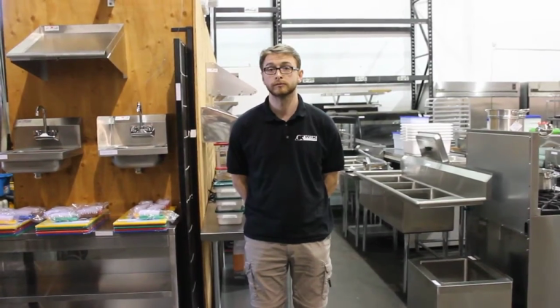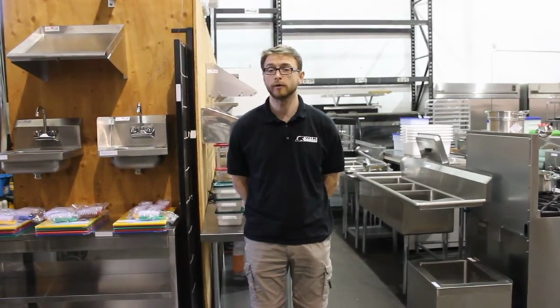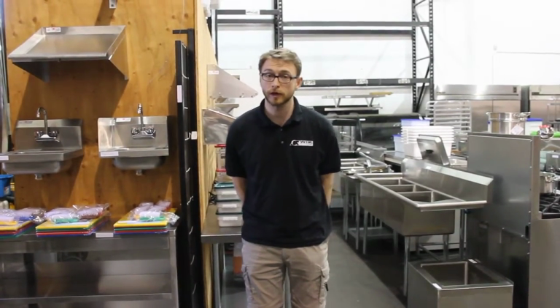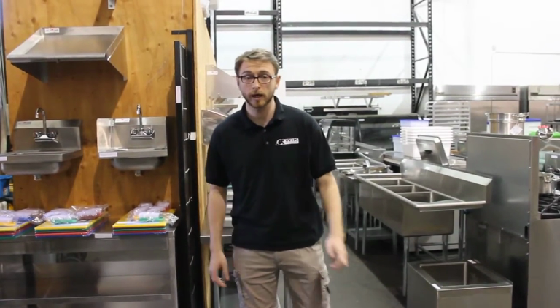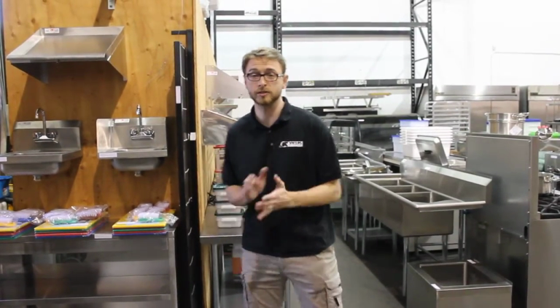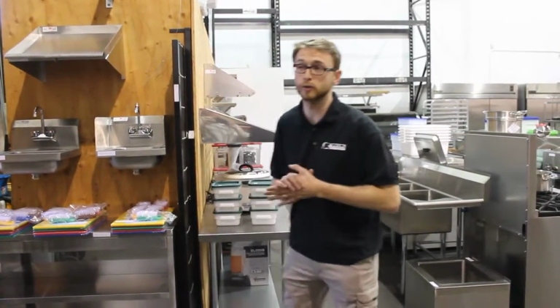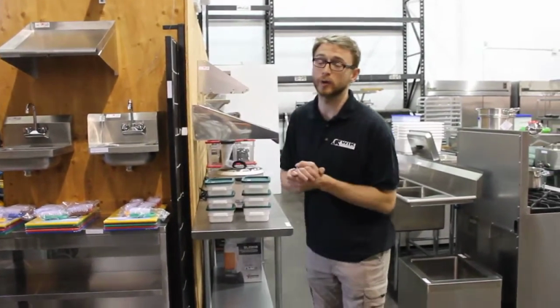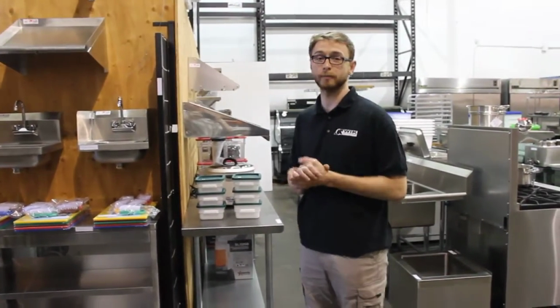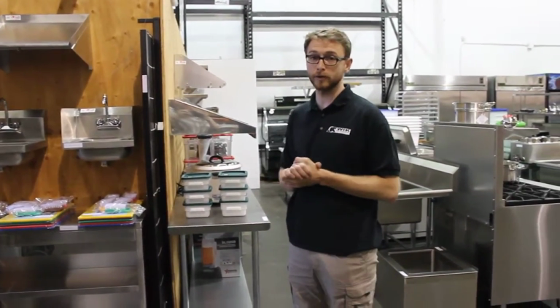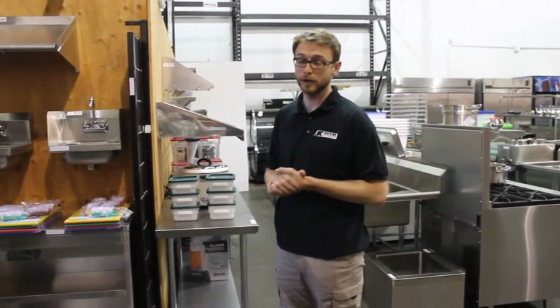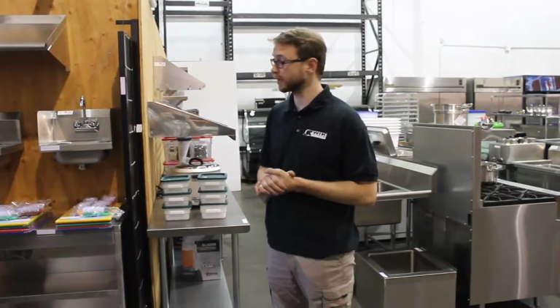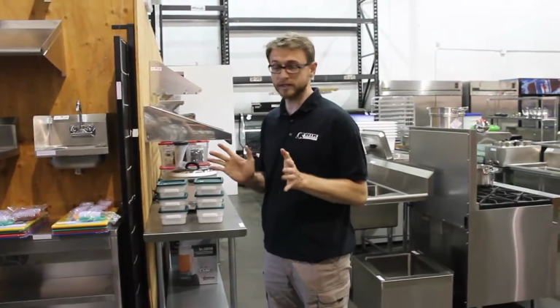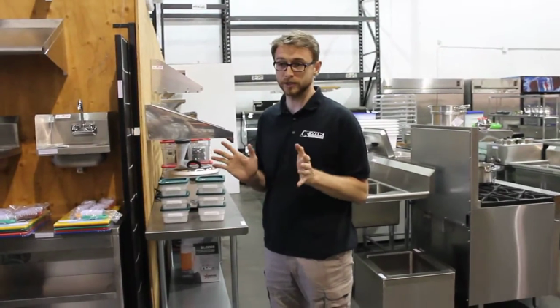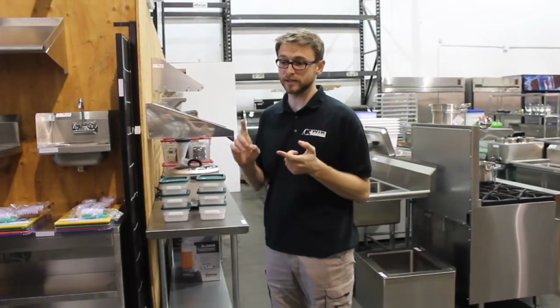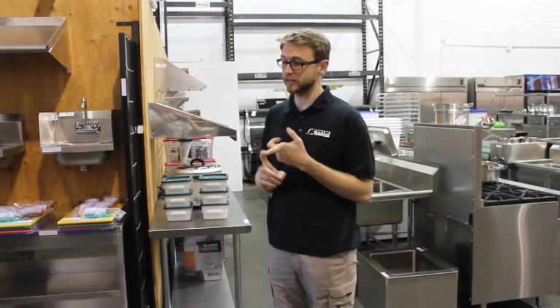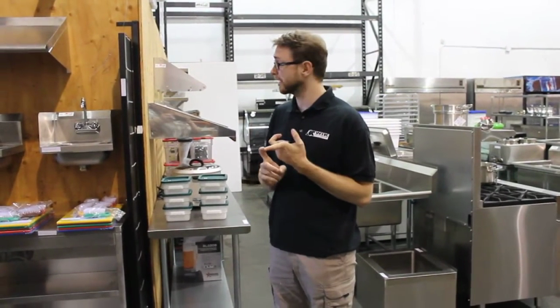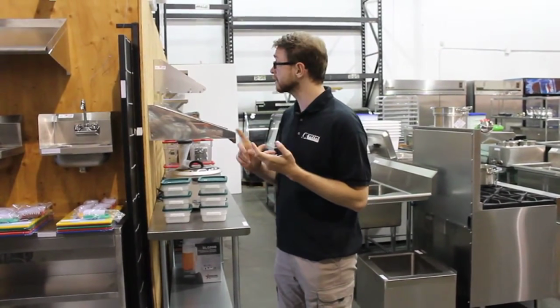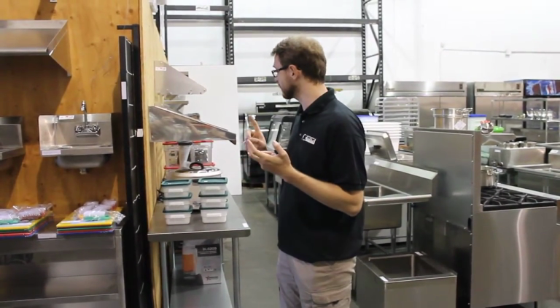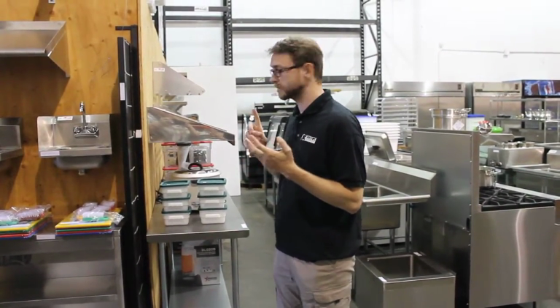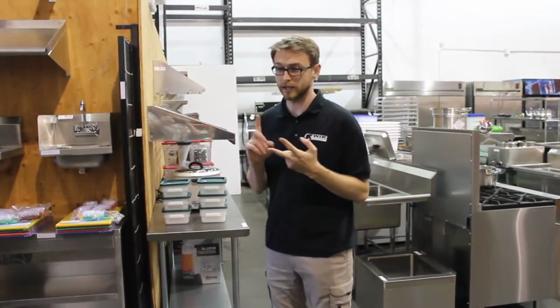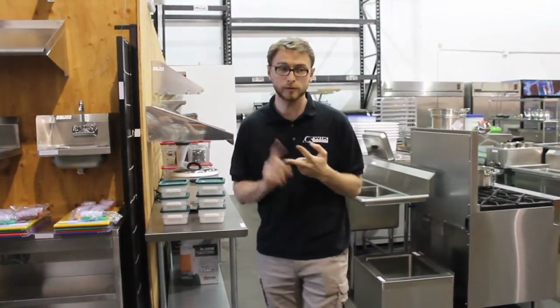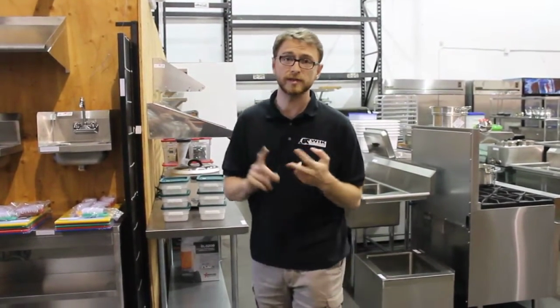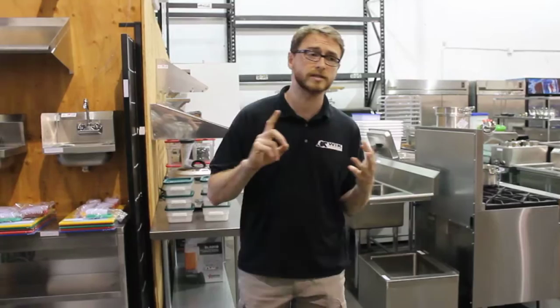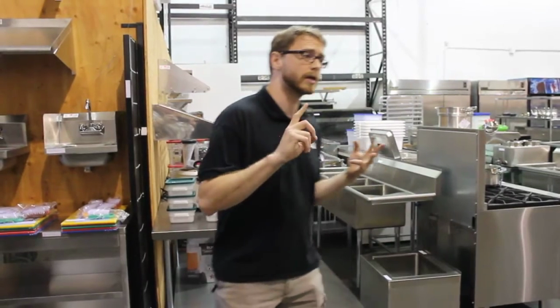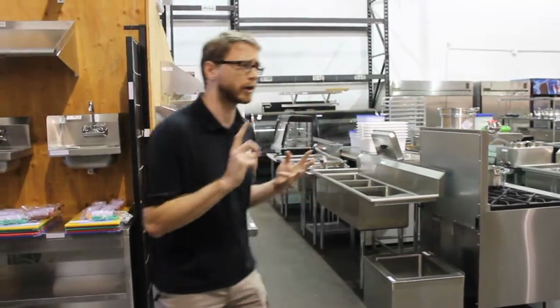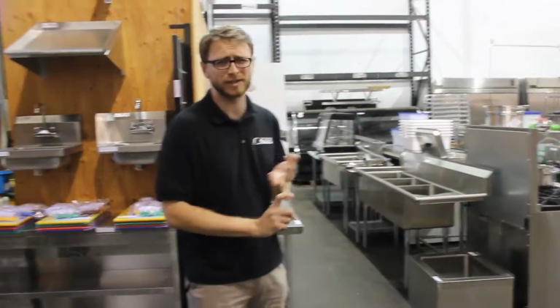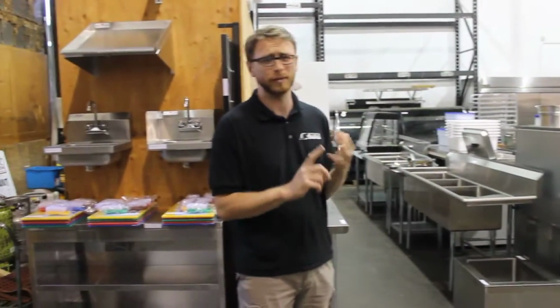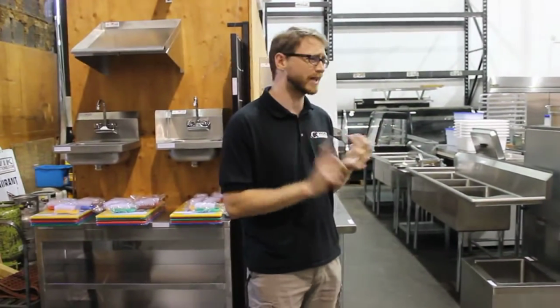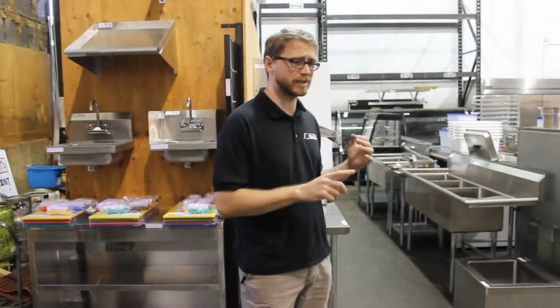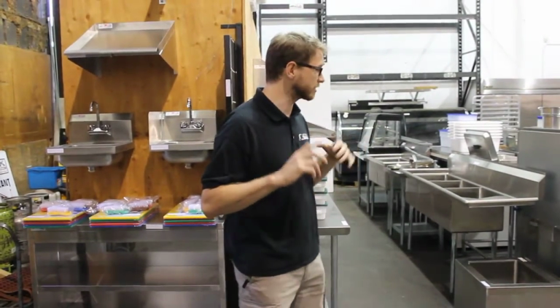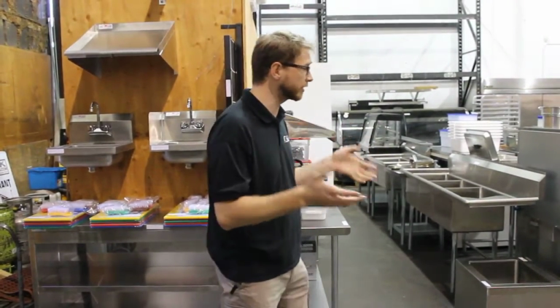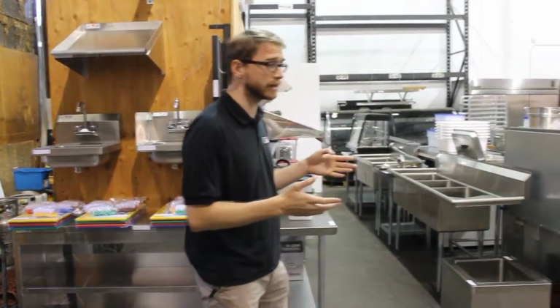Hey folks, welcome to Quick Auction's June 20th preview. We've got a really nice auction — it's CSA, stainless, used ovens, Quest equipment, deli cases, and a ton of great stuff.